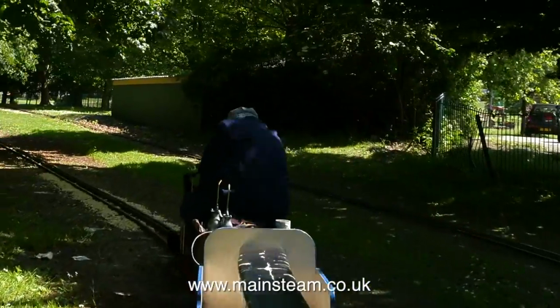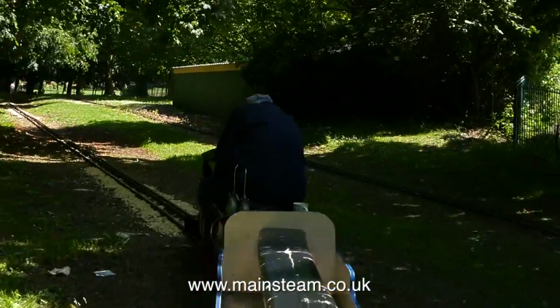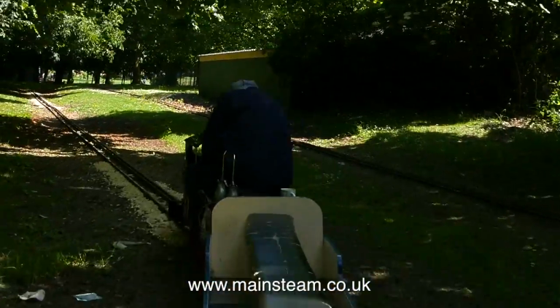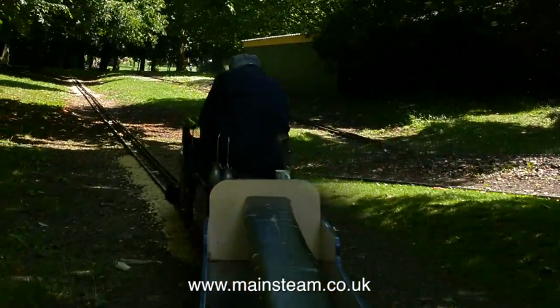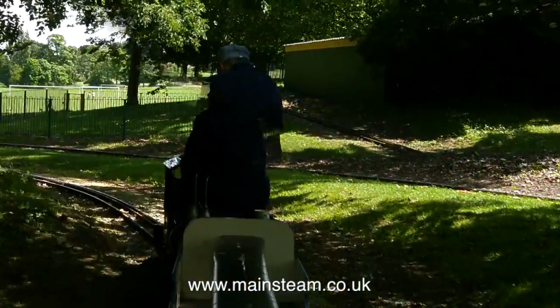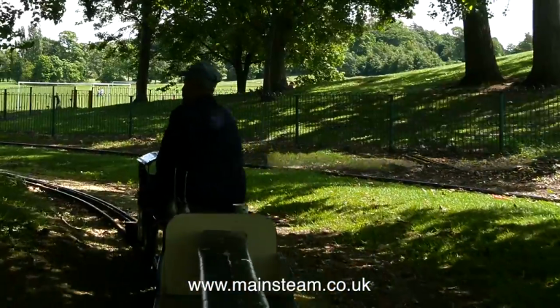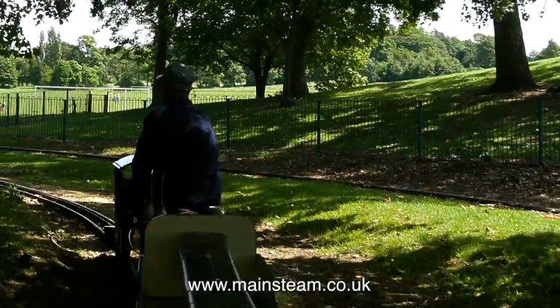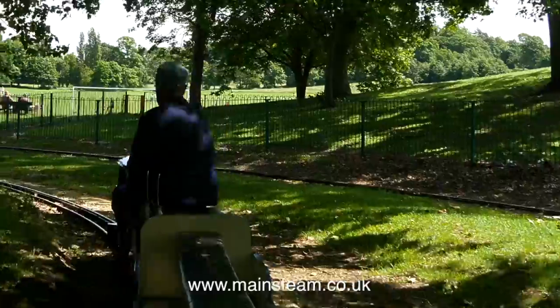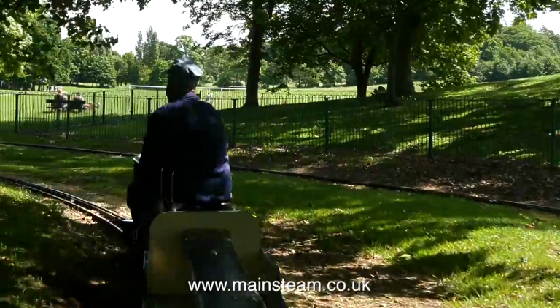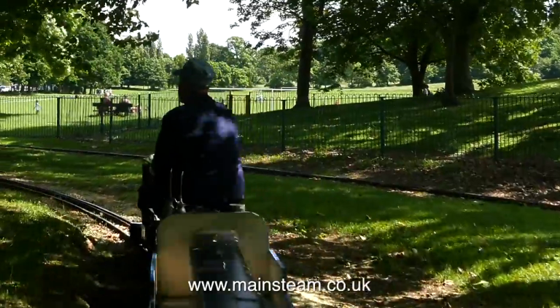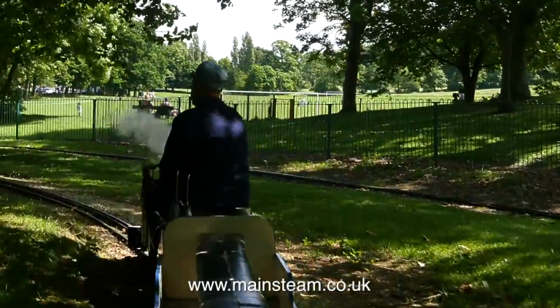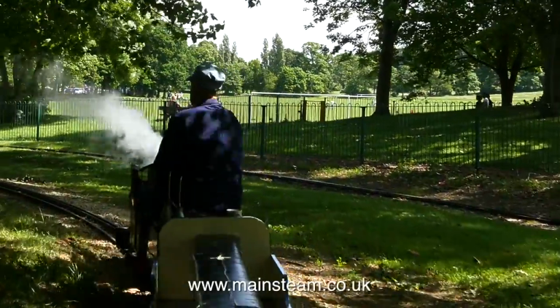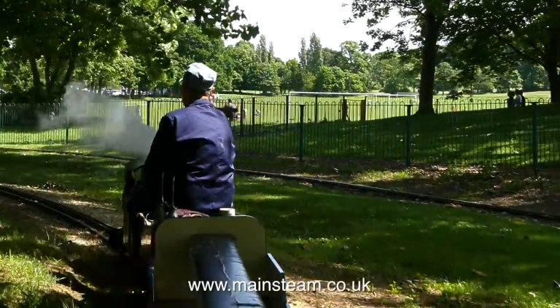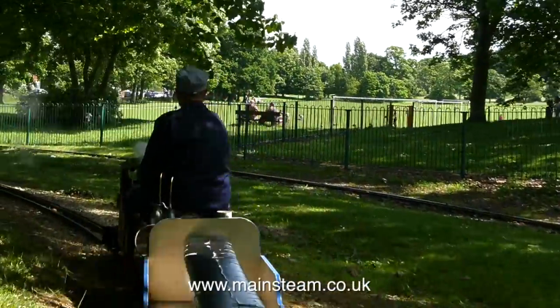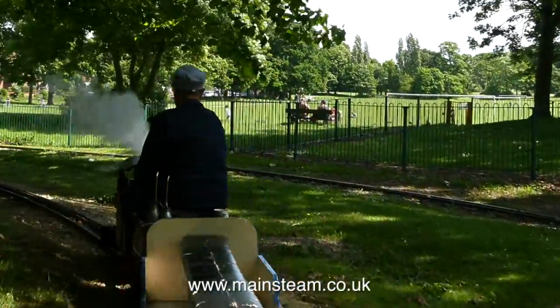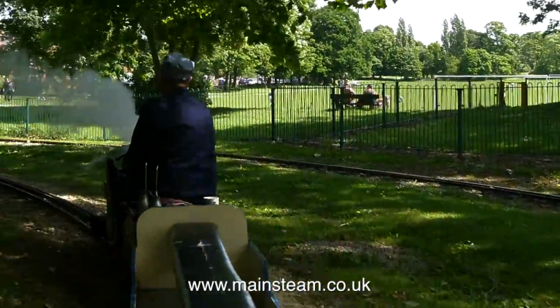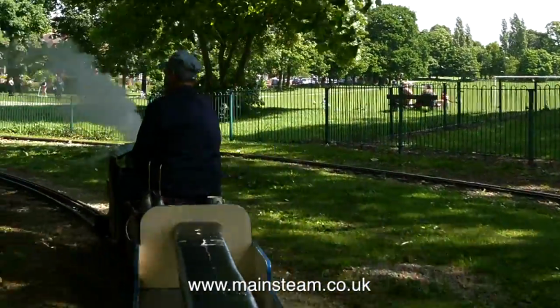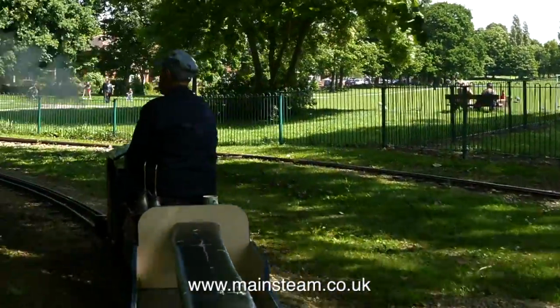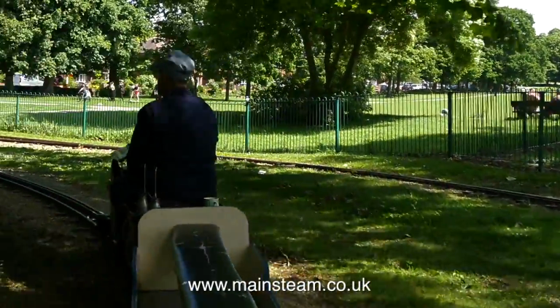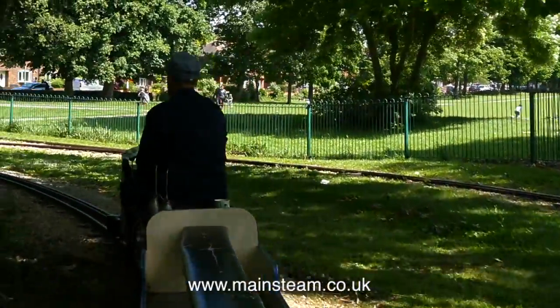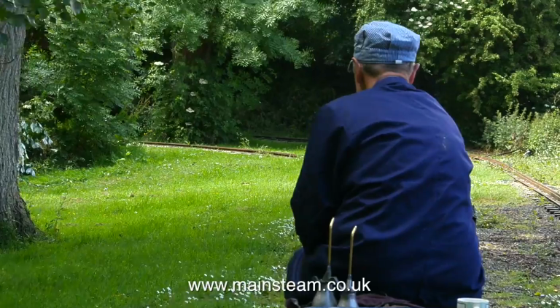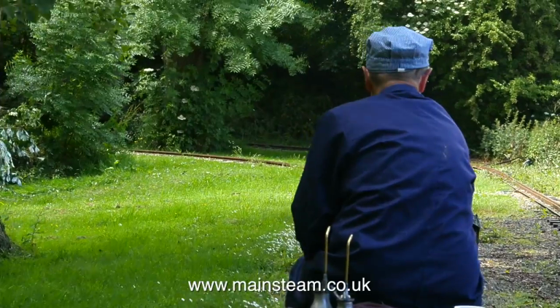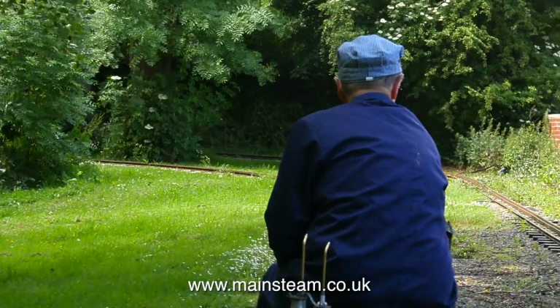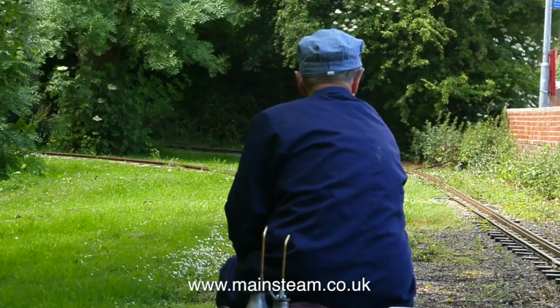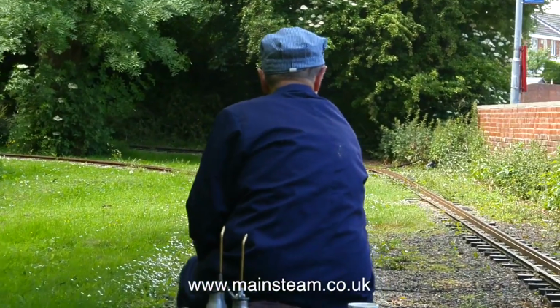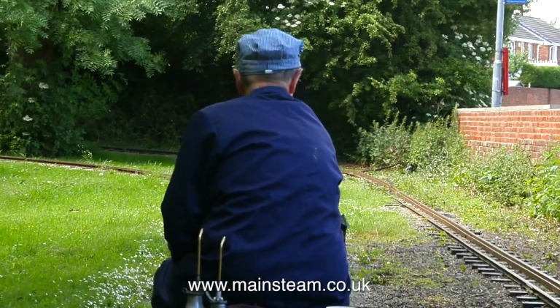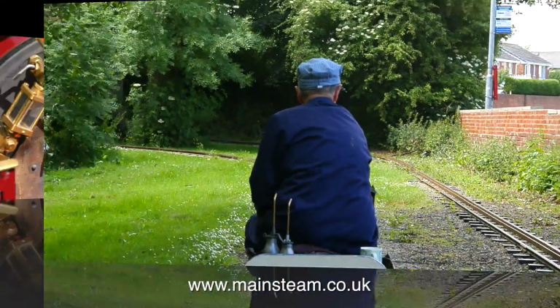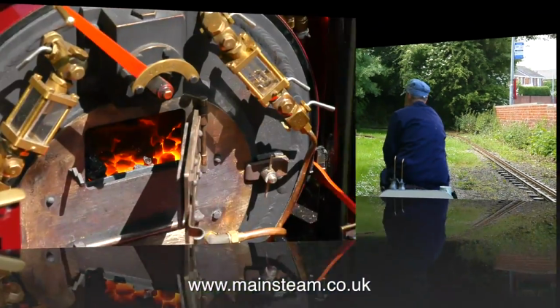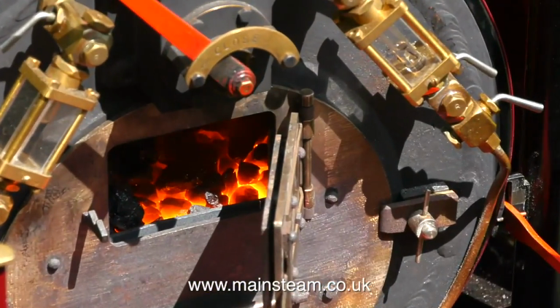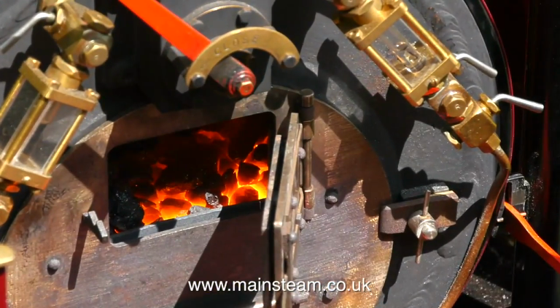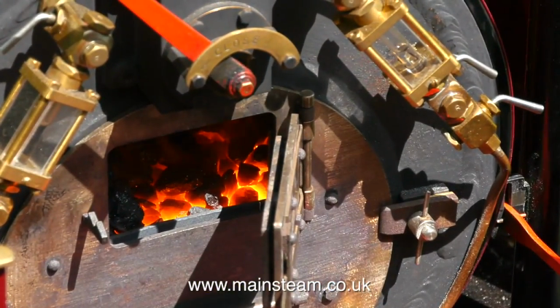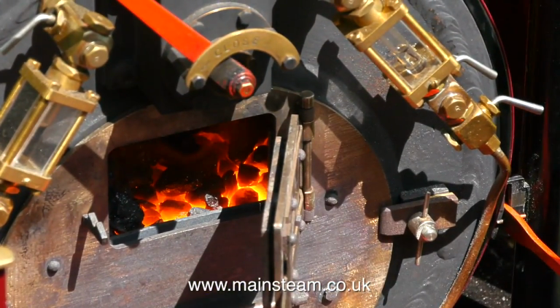In this clip I'm temporarily playing the part of guard and I'm sat right at the back of the train on the last truck. I'm sorry that all you can see is Philip's back — I did ask him if he'd turn round, but he seemed to think that wasn't a good idea.